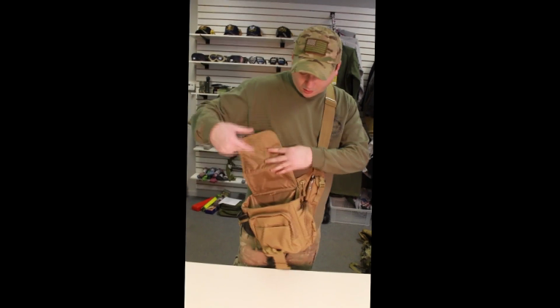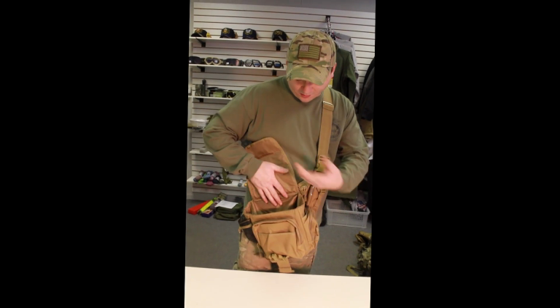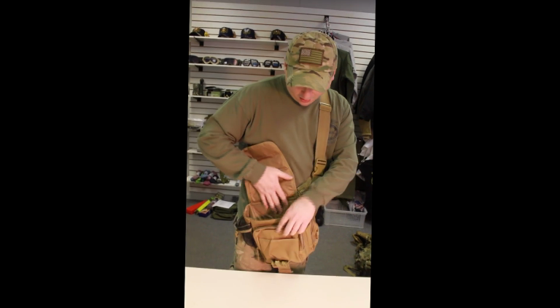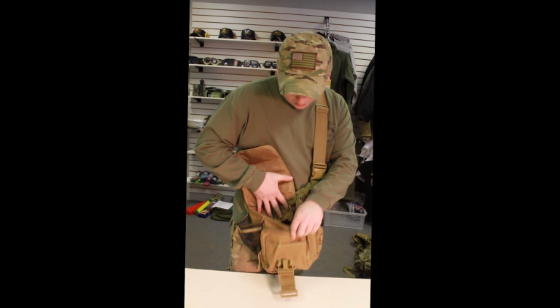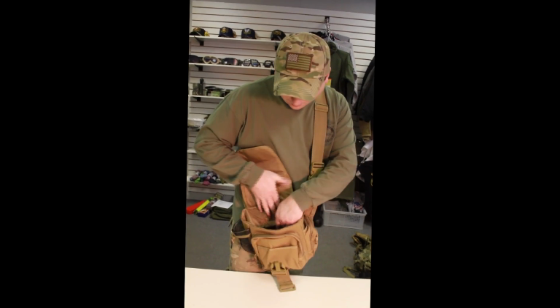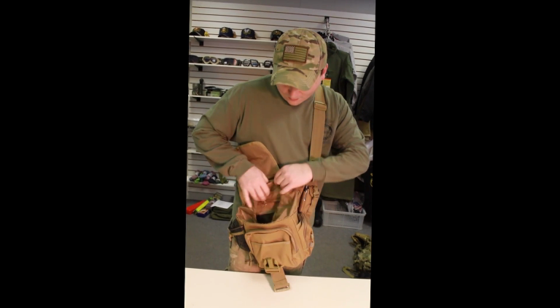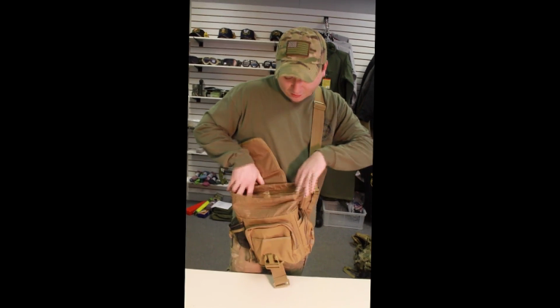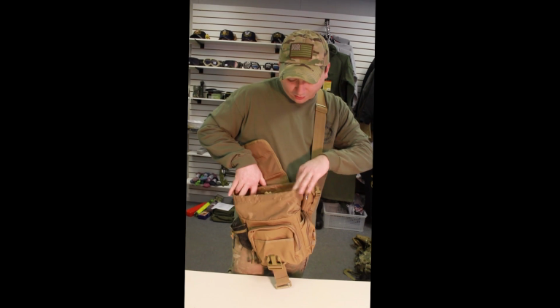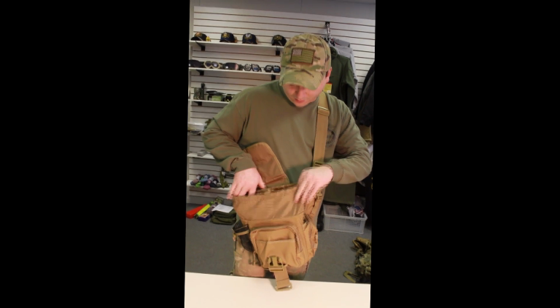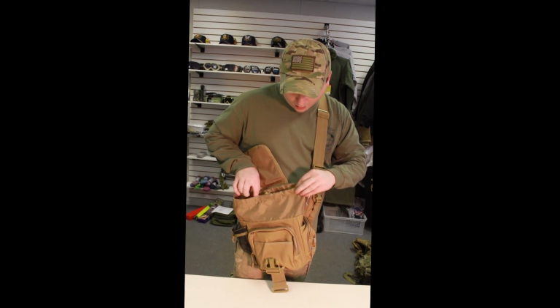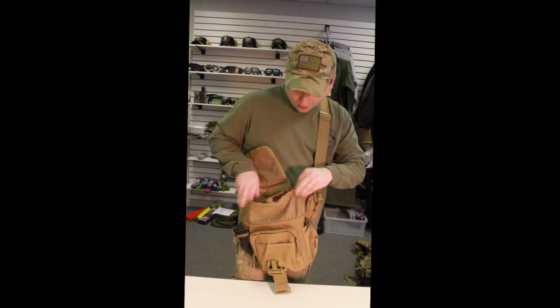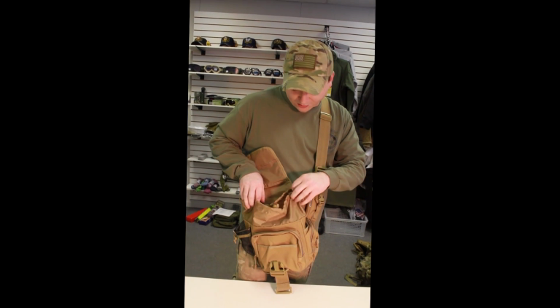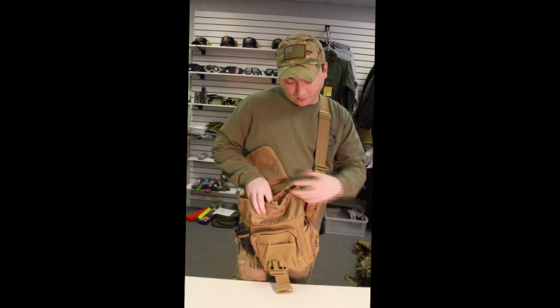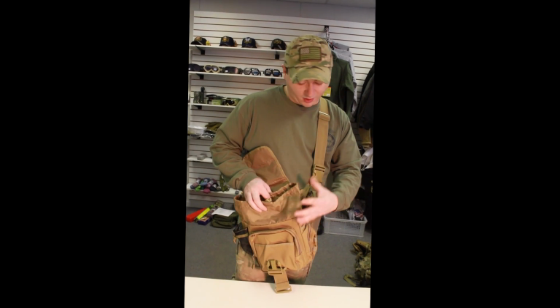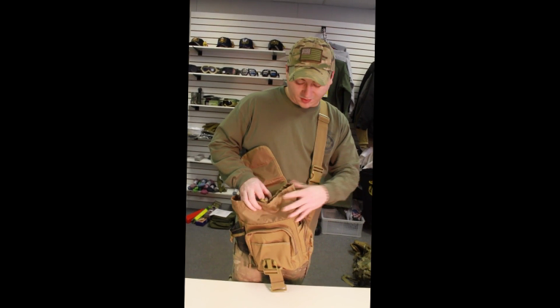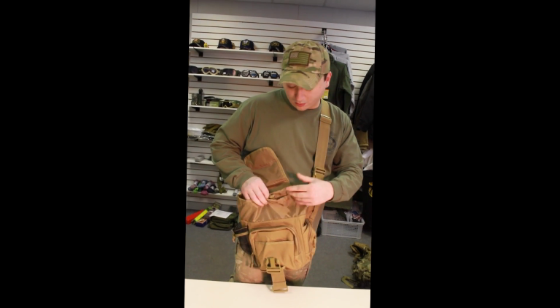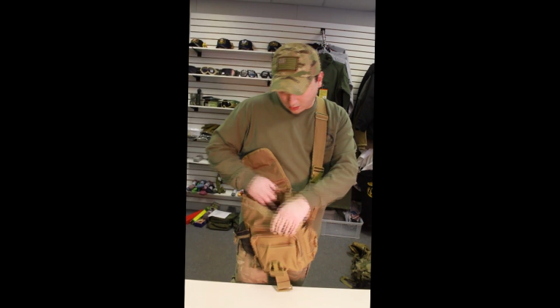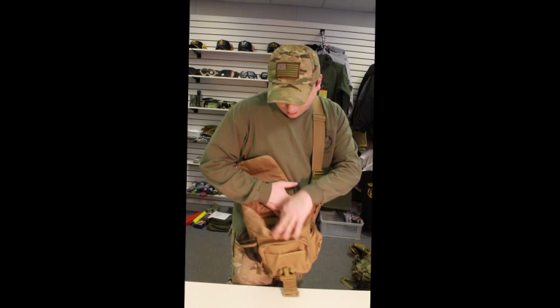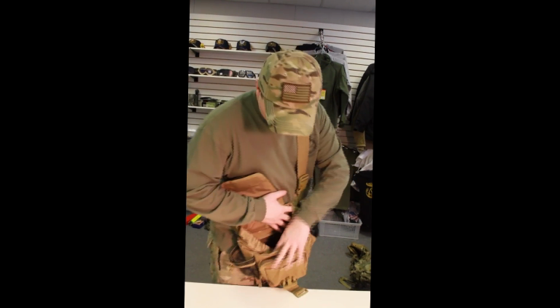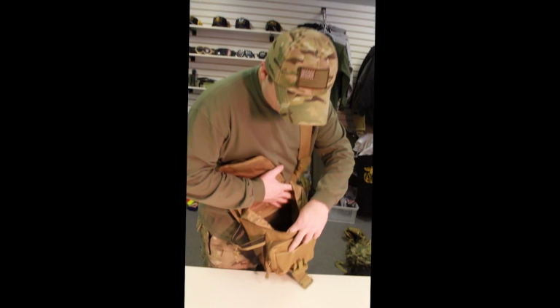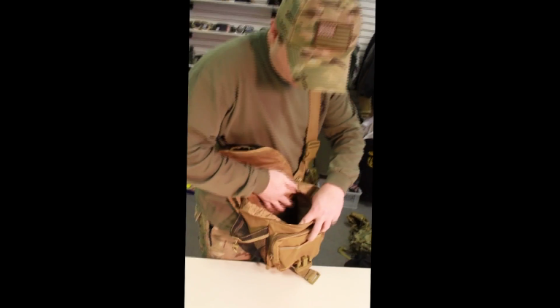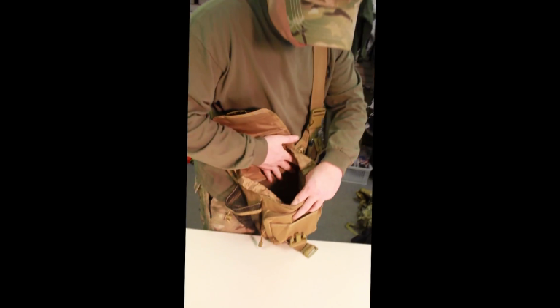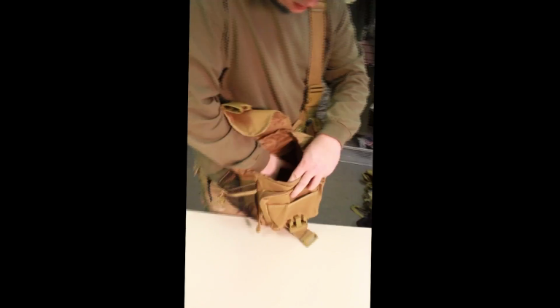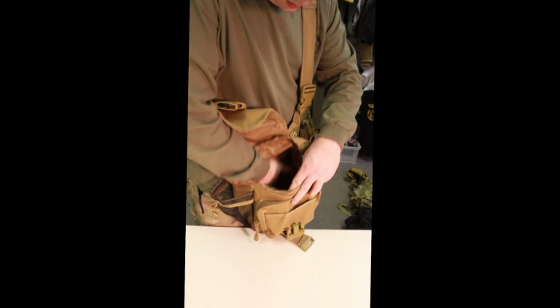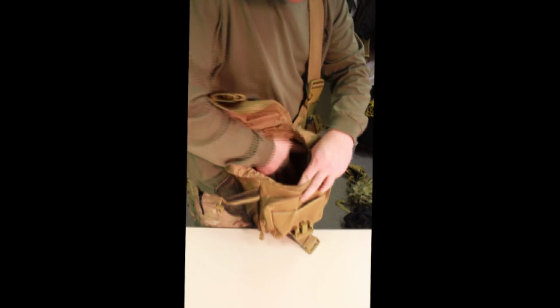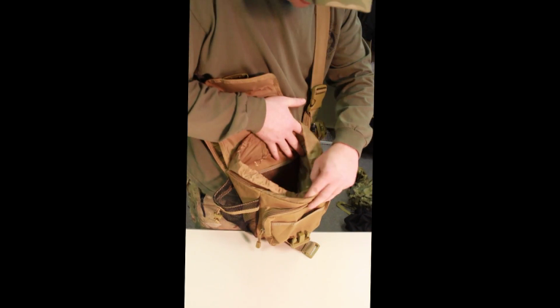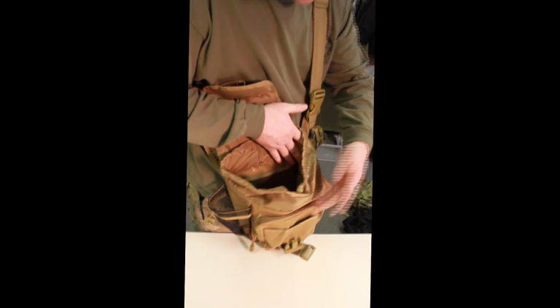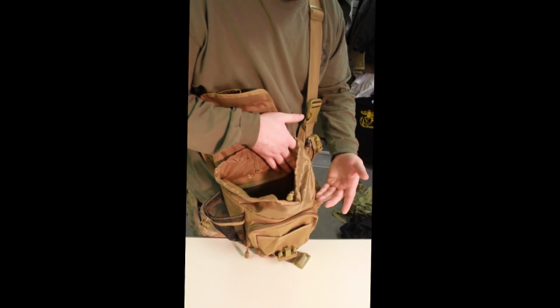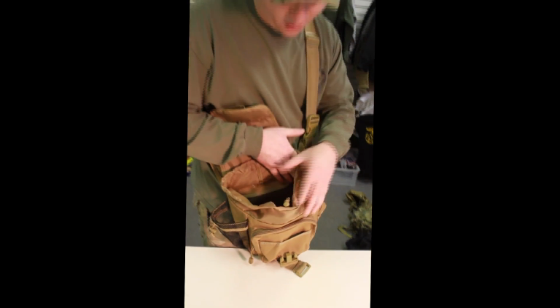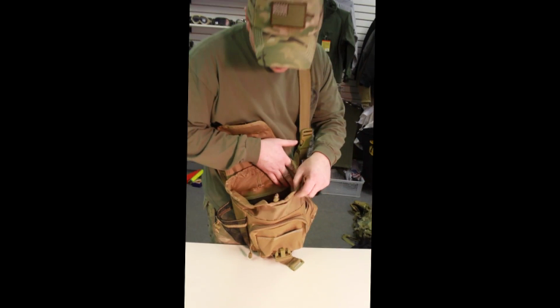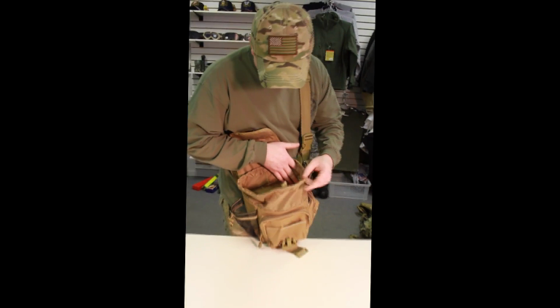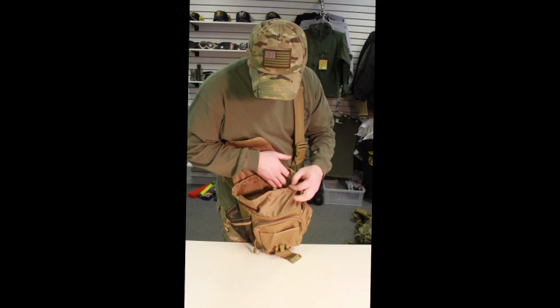Once you go into the main compartment, it has a weatherproof hood that goes over if you're going to actually stuff it. The main compartment is pretty big — it actually measures around 11 by 8 by 12.